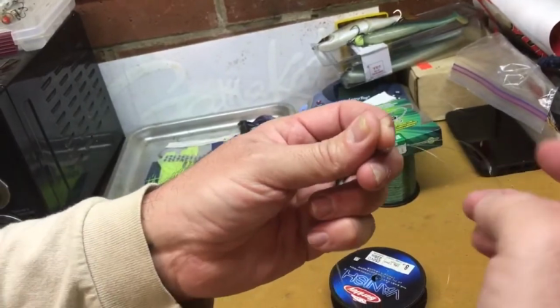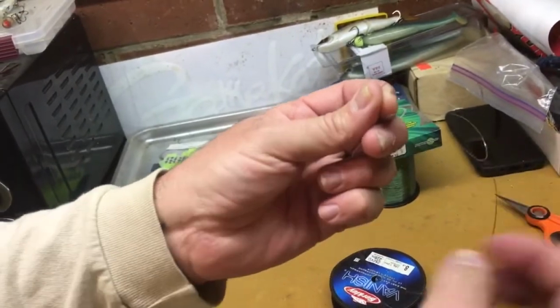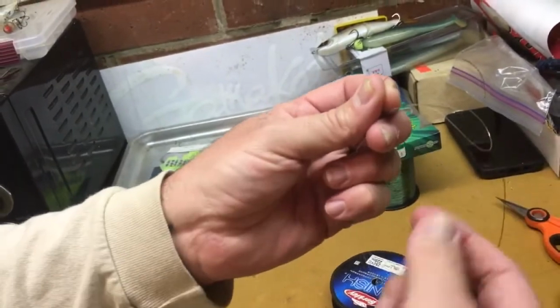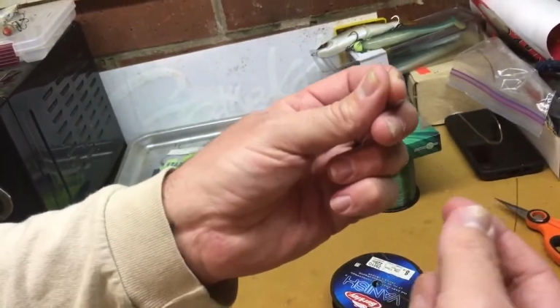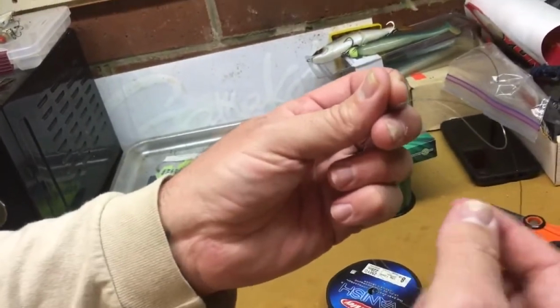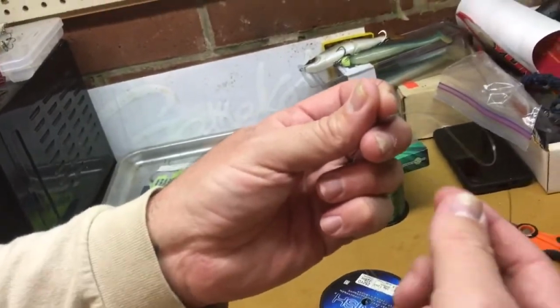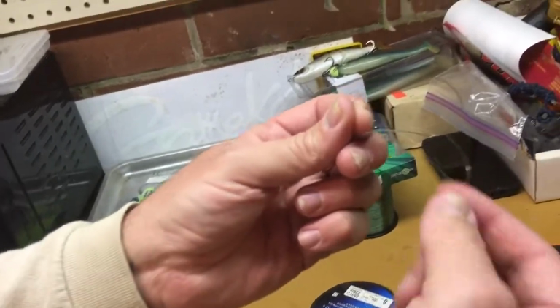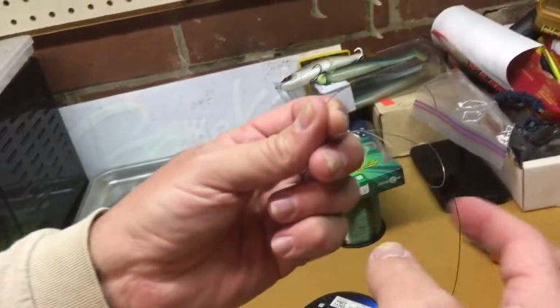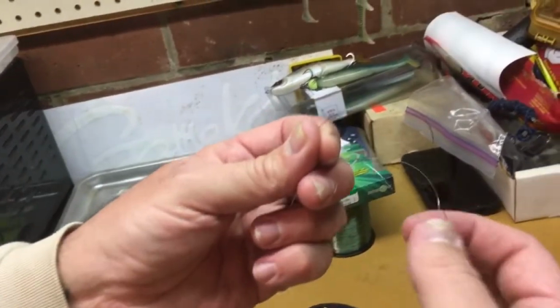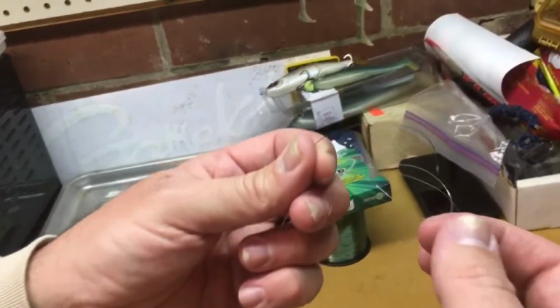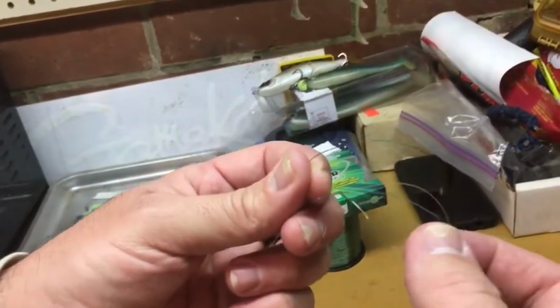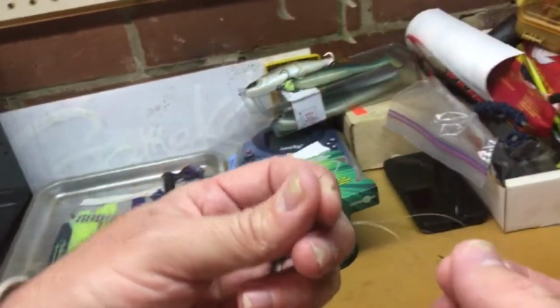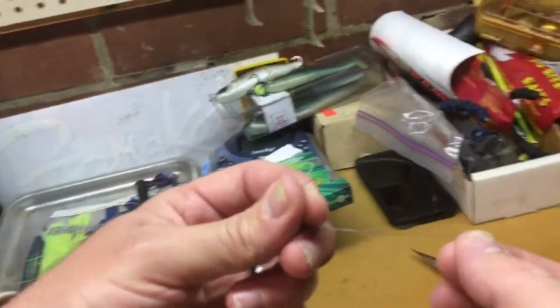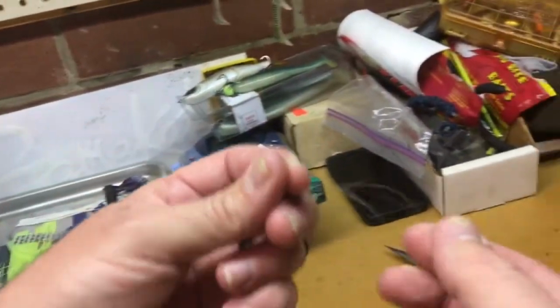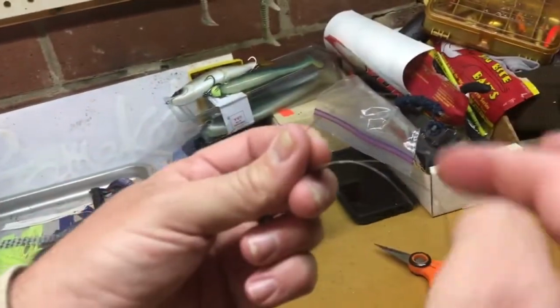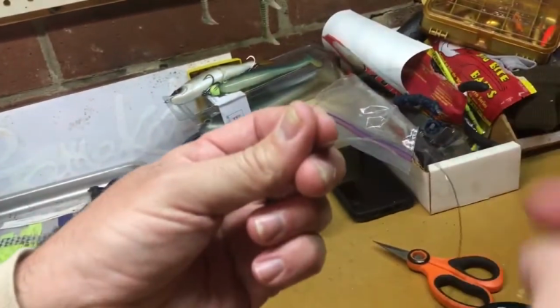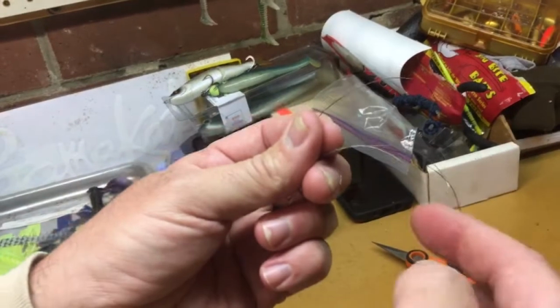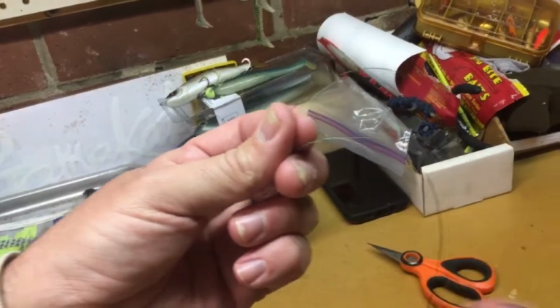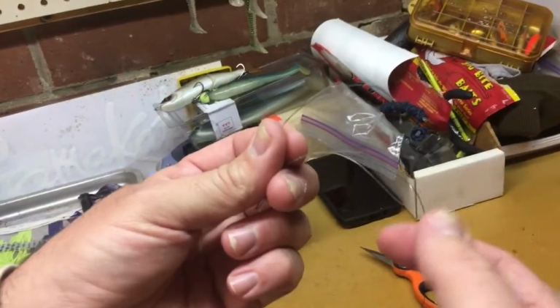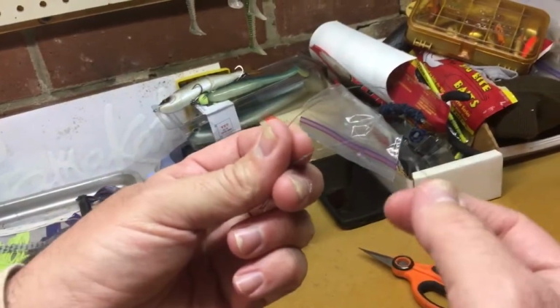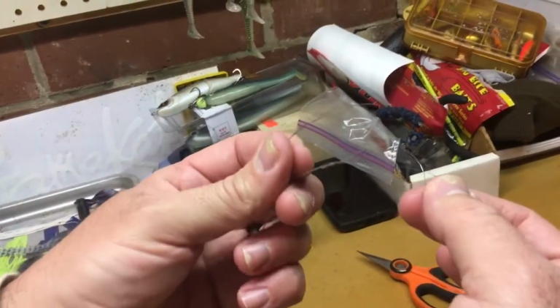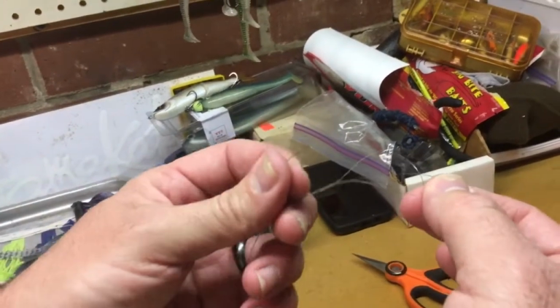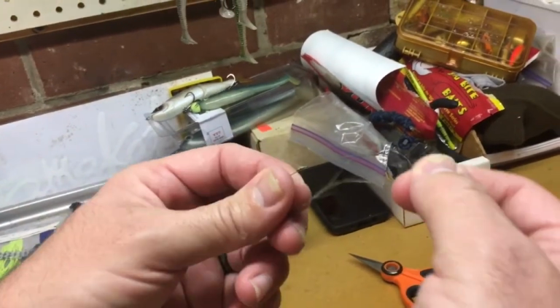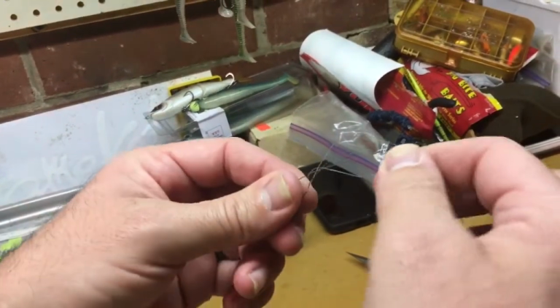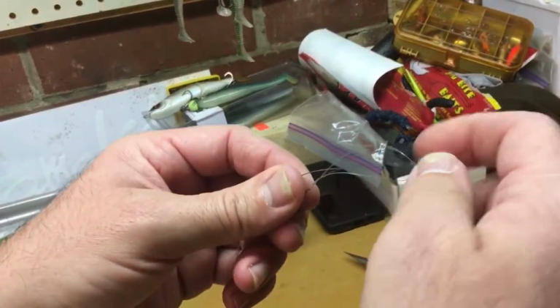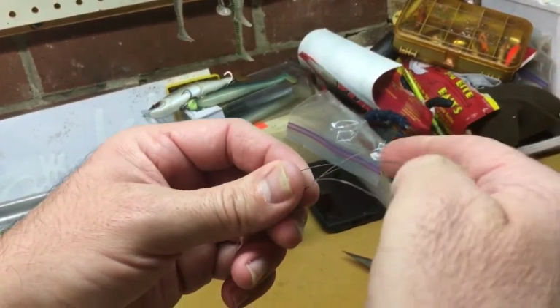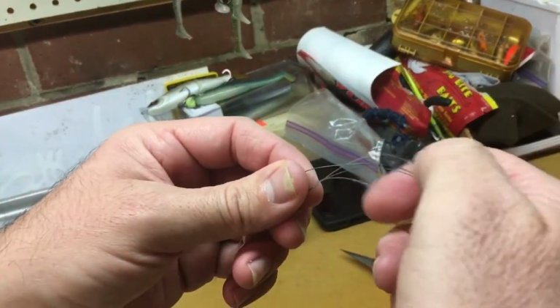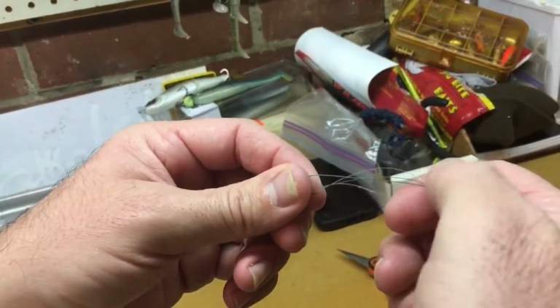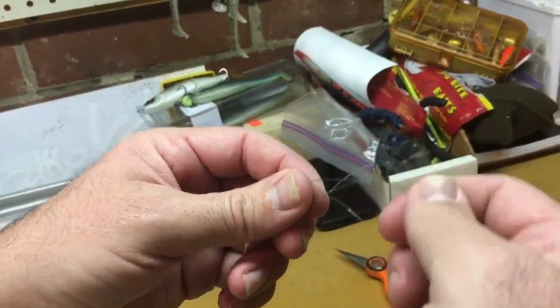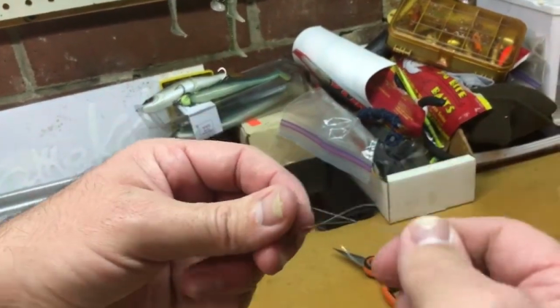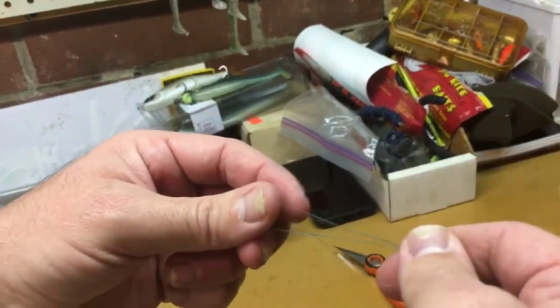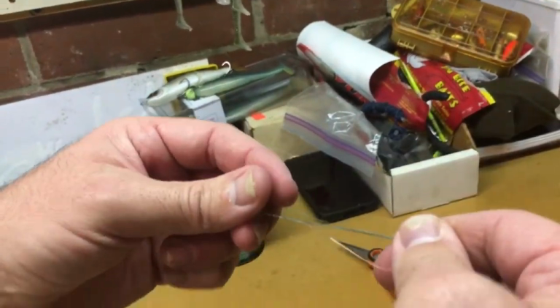Now you want to go through the same way with this tag end, back through the same hole you went in — just like that right there.